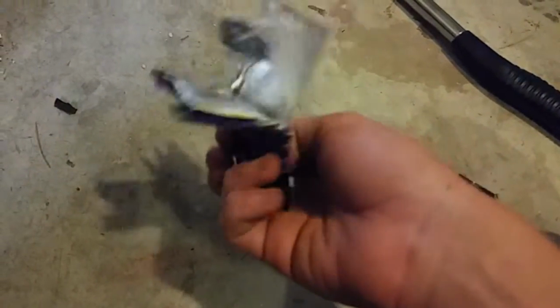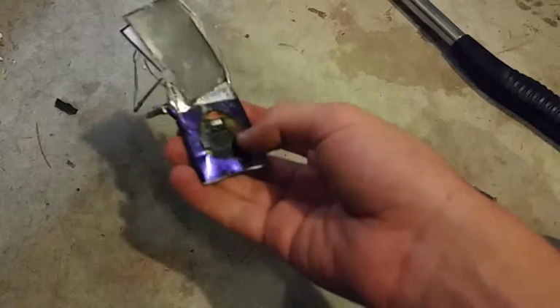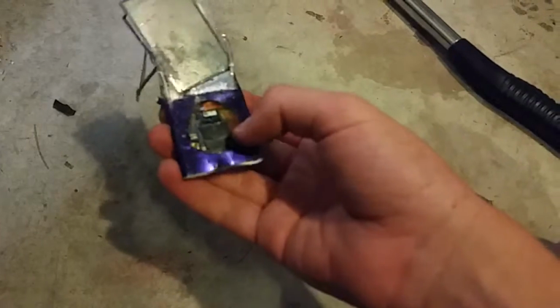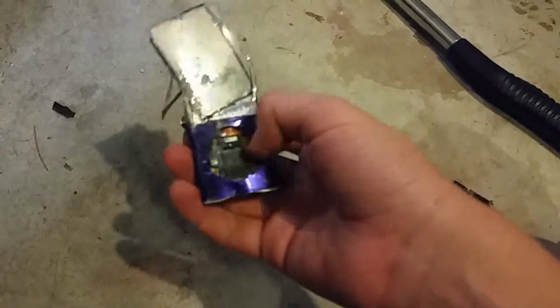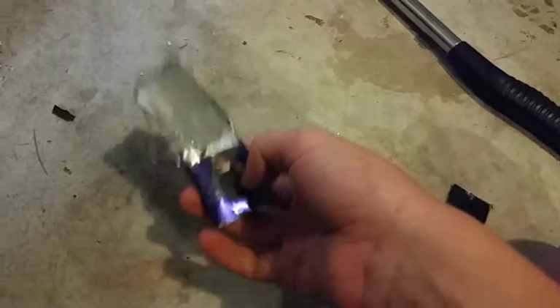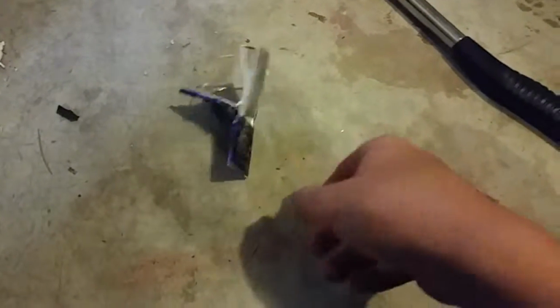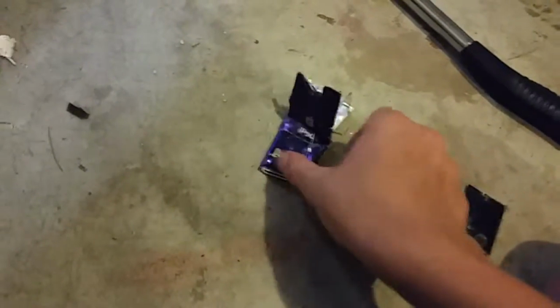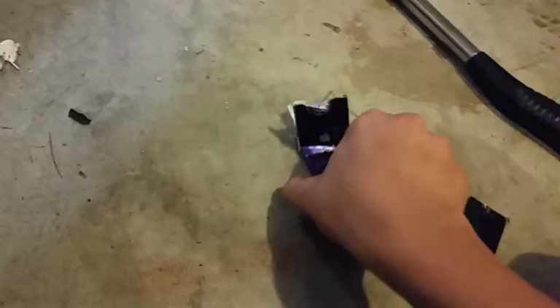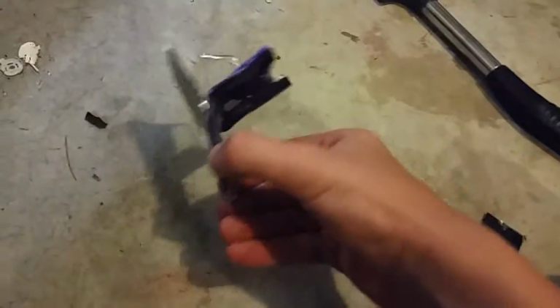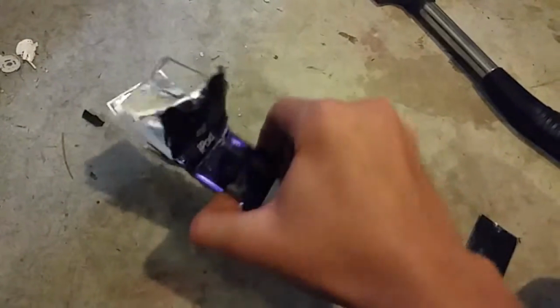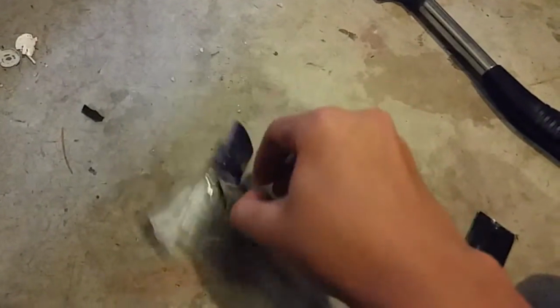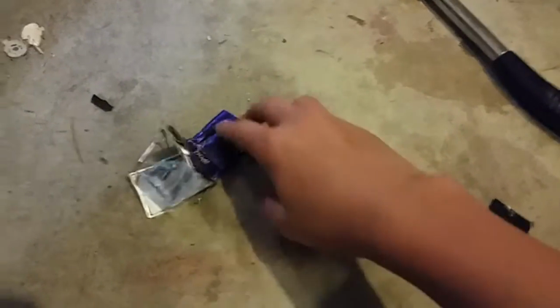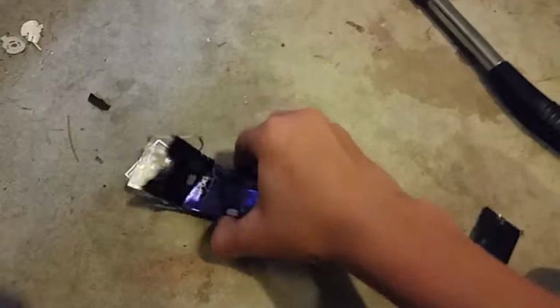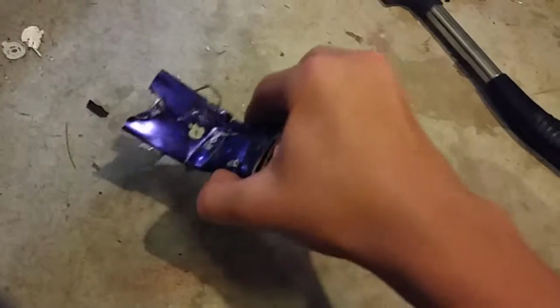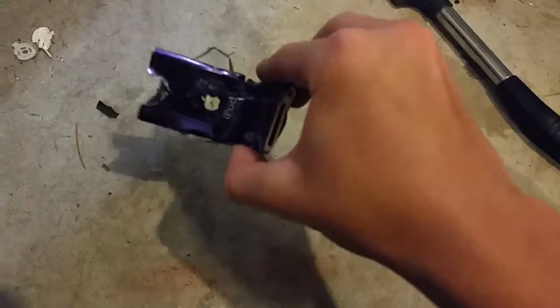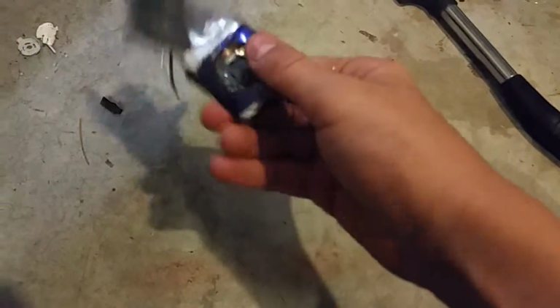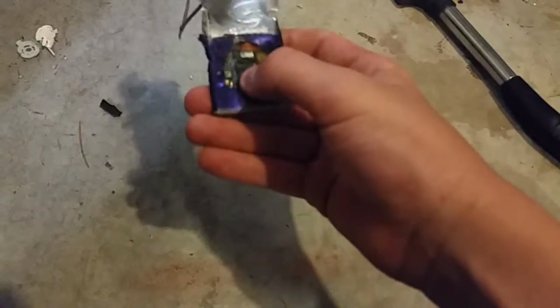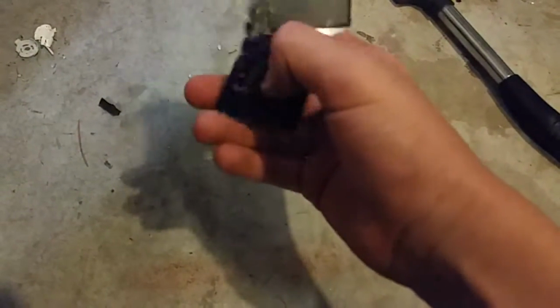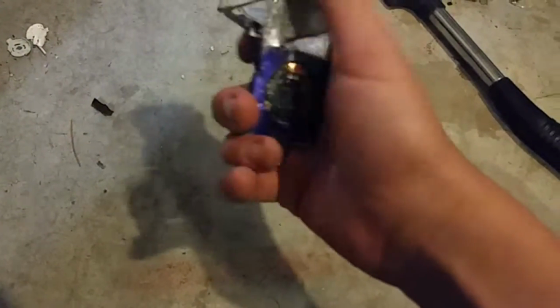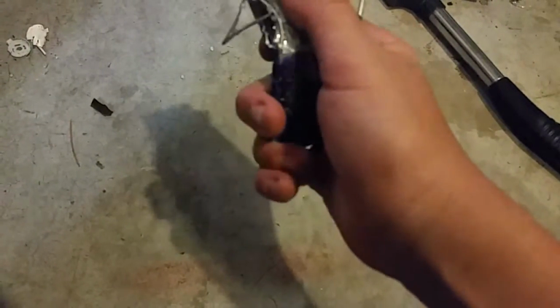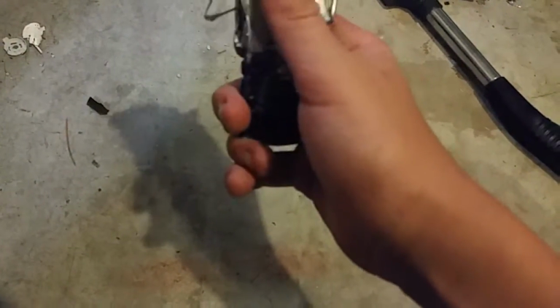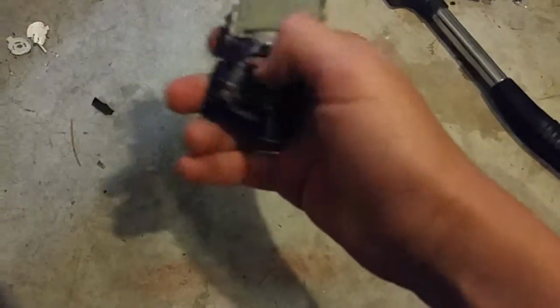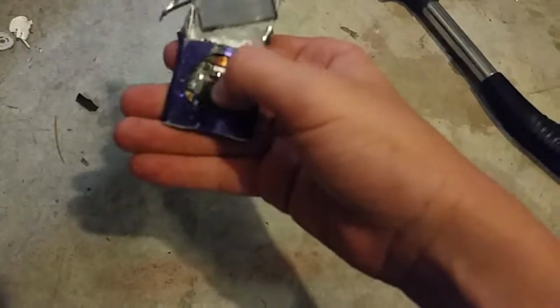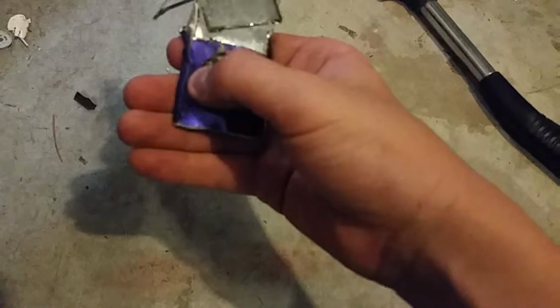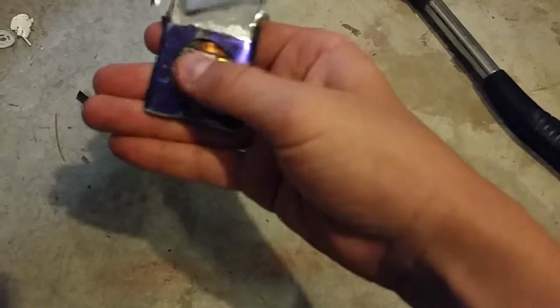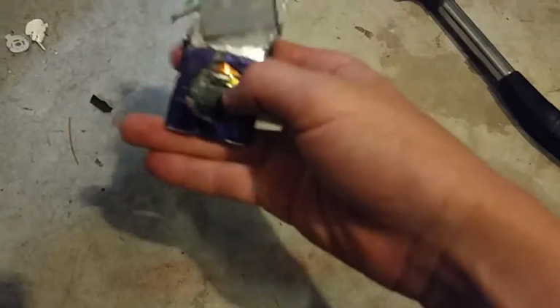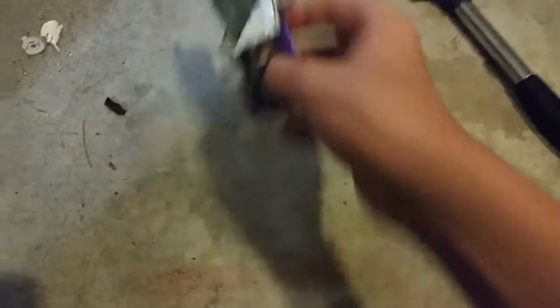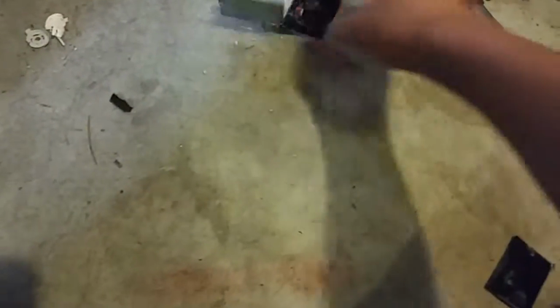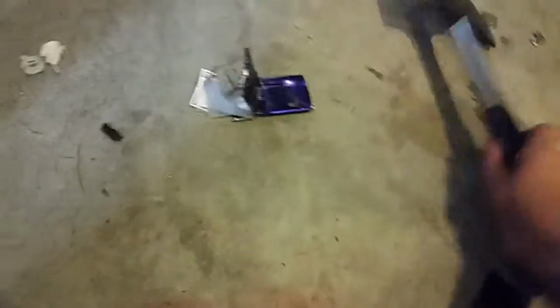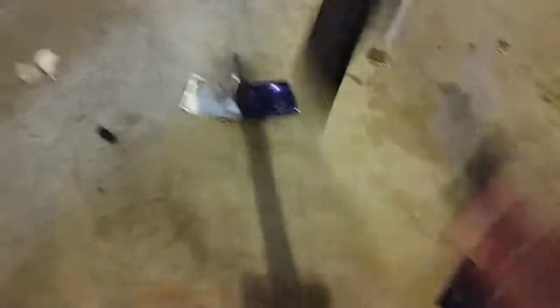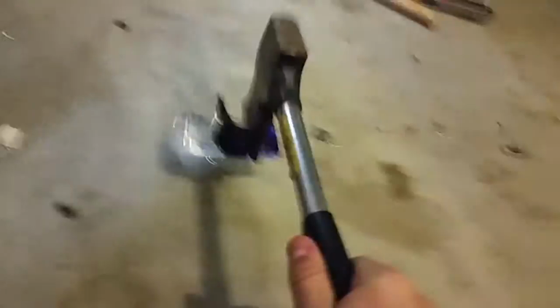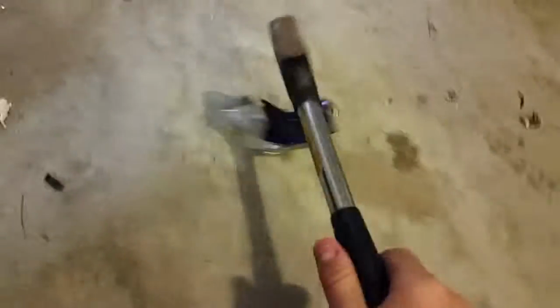So that's it guys — durability test of the iPod Nano. Hope you guys liked it. Remember to subscribe, comment, and like. Thanks for watching.